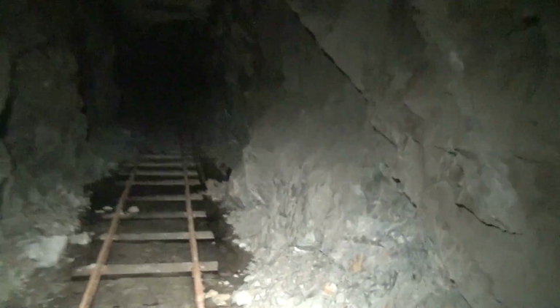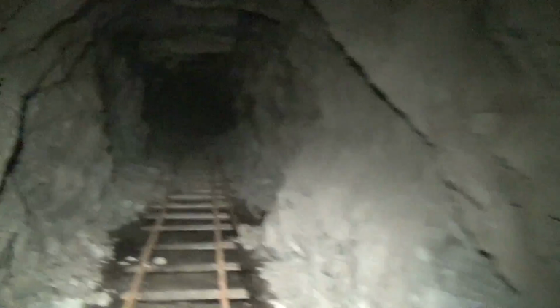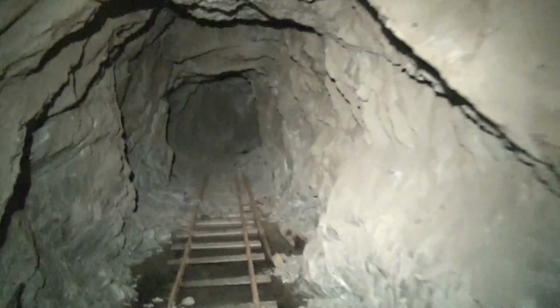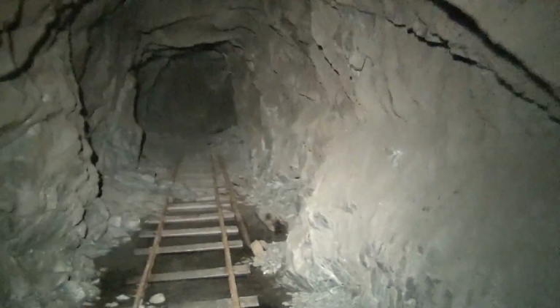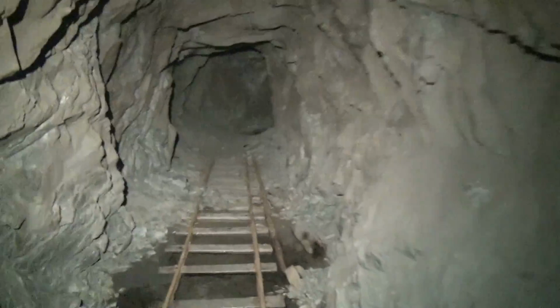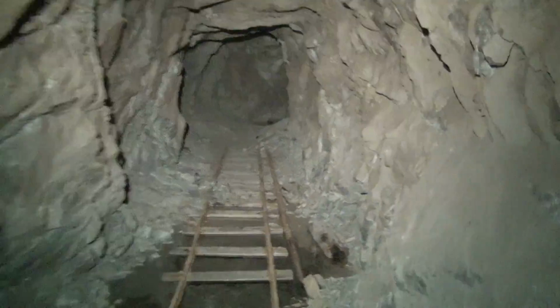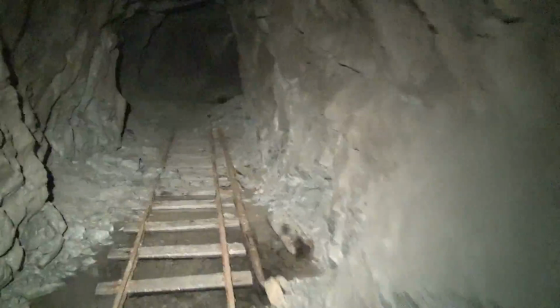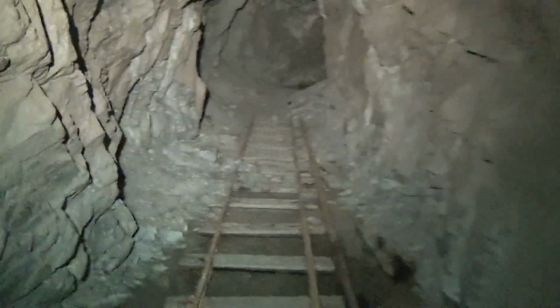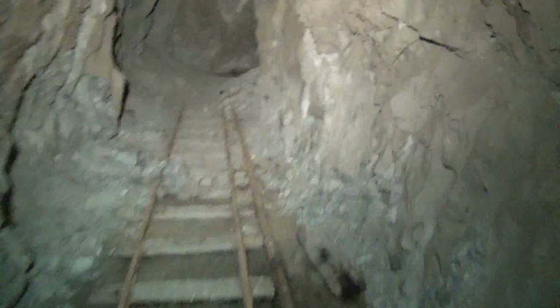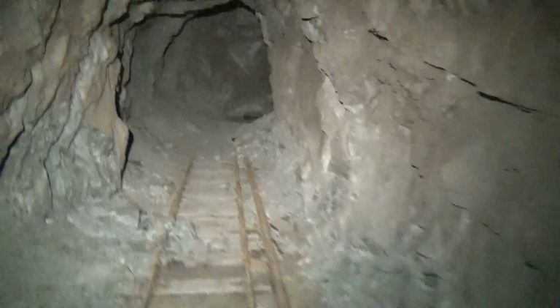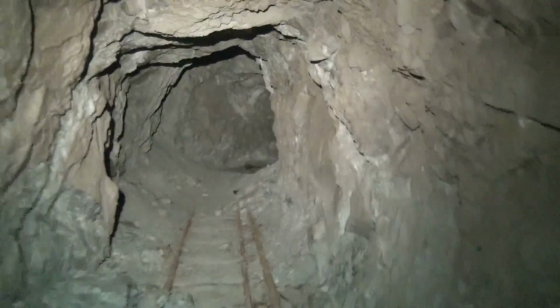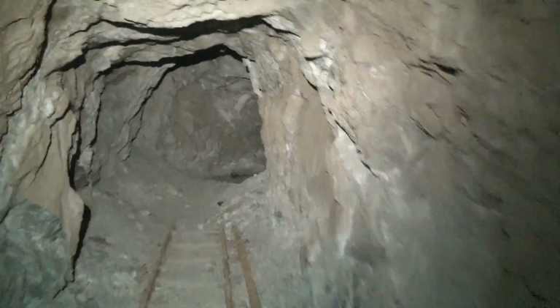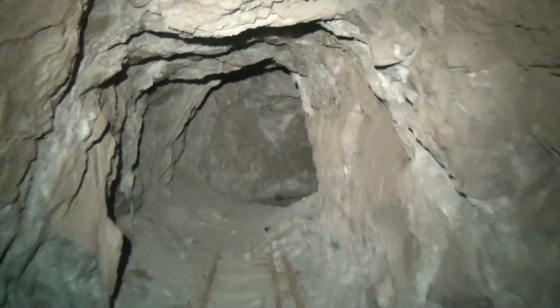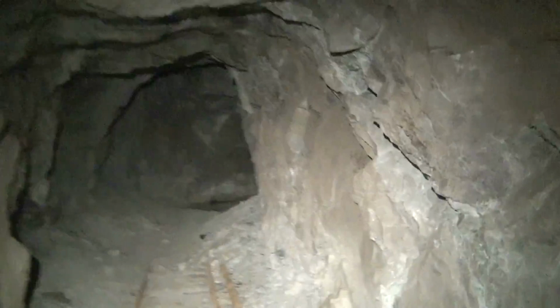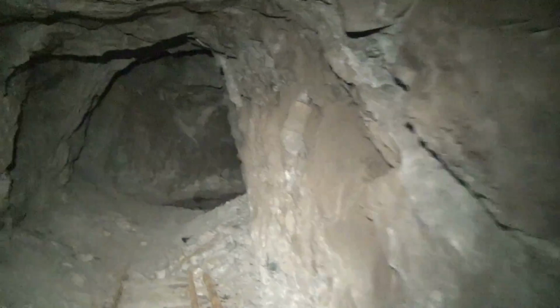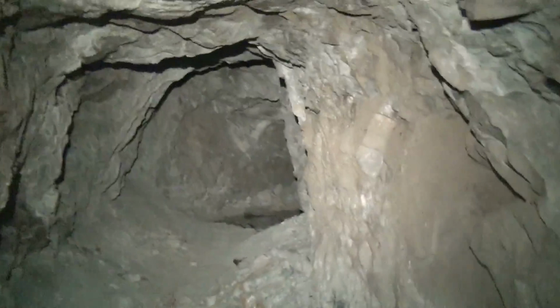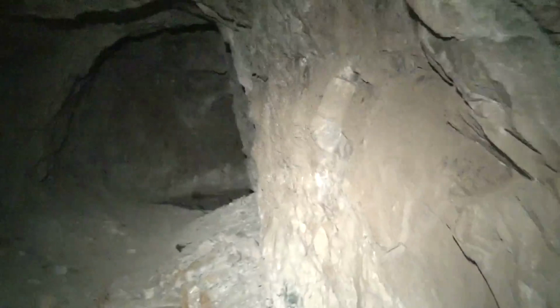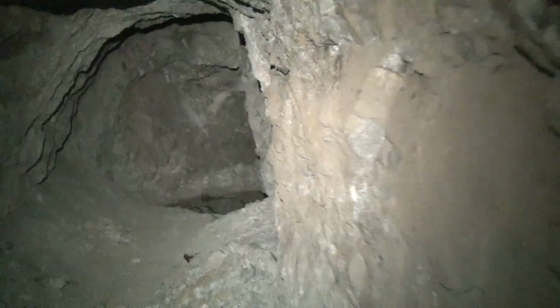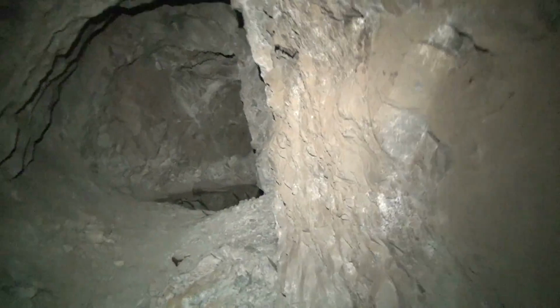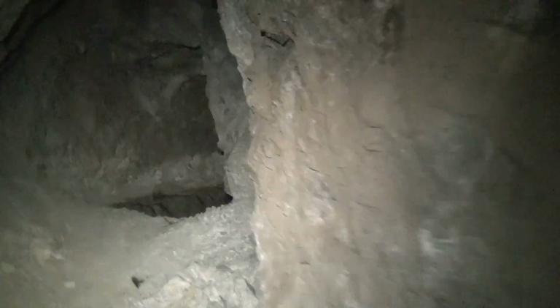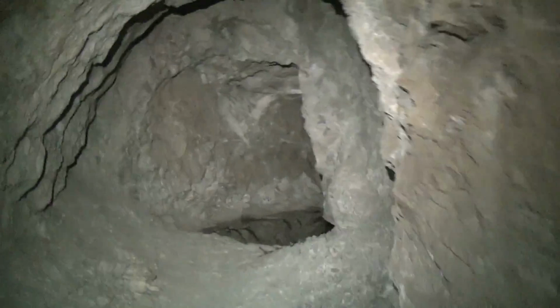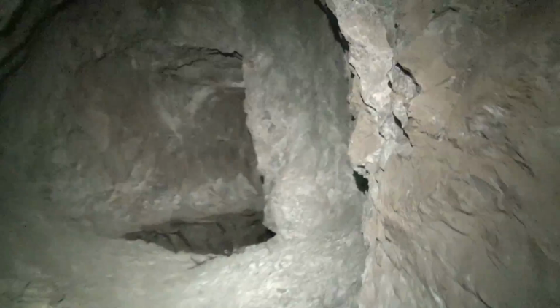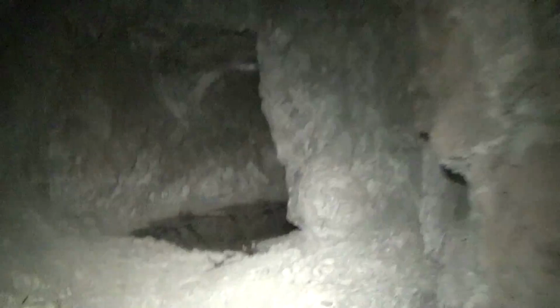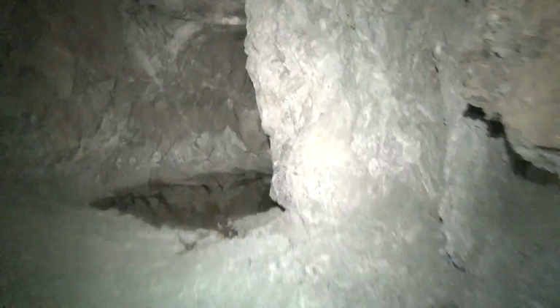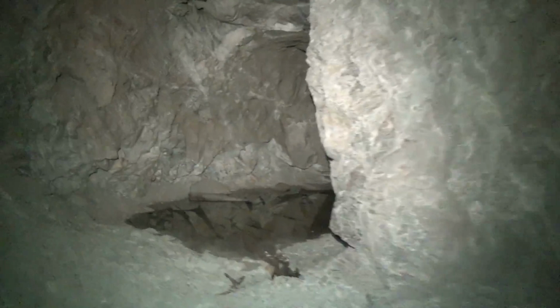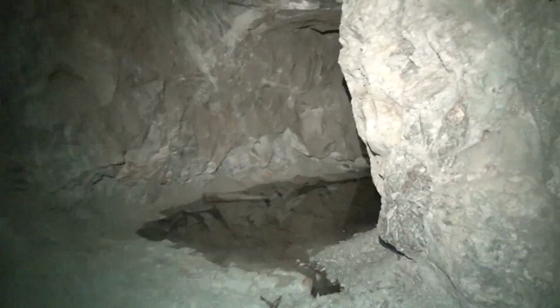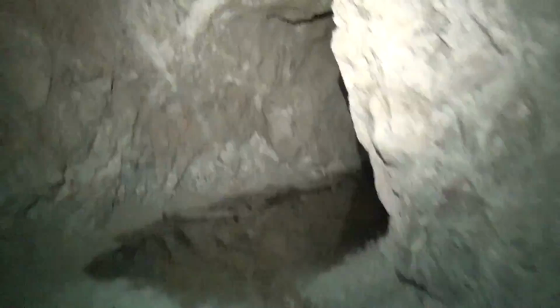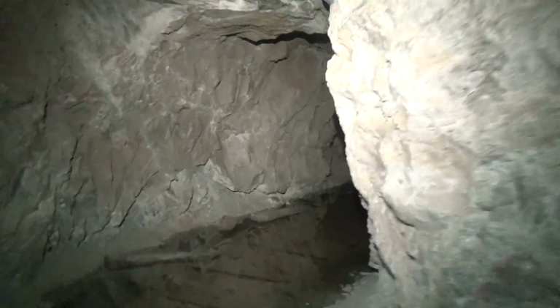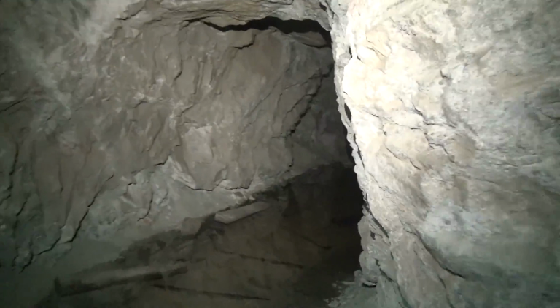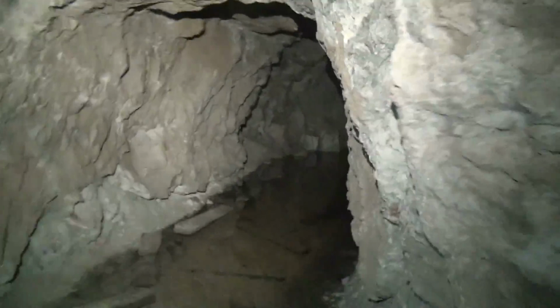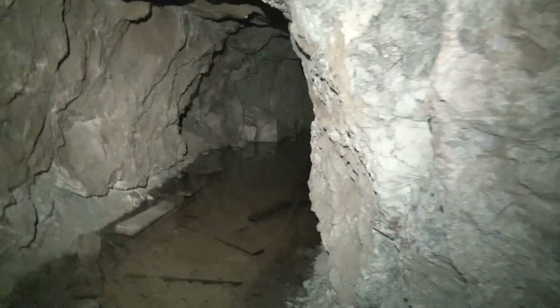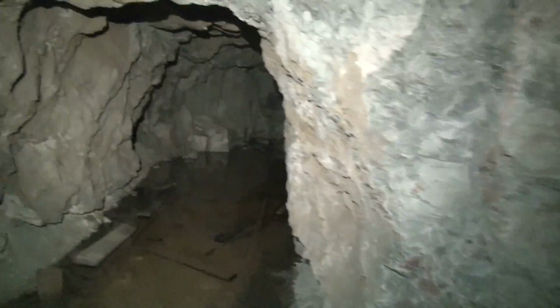It looks like it either turns or goes straight right. We hit the end — oh, it keeps going.